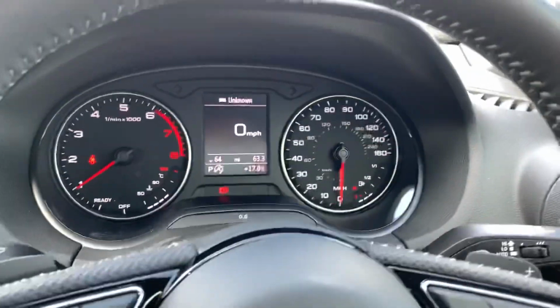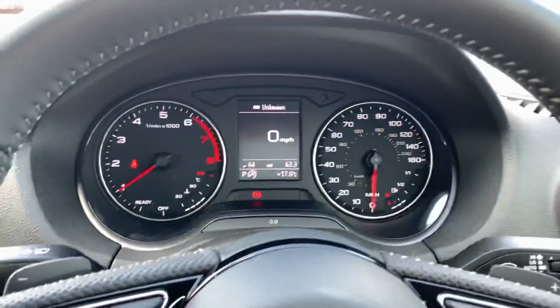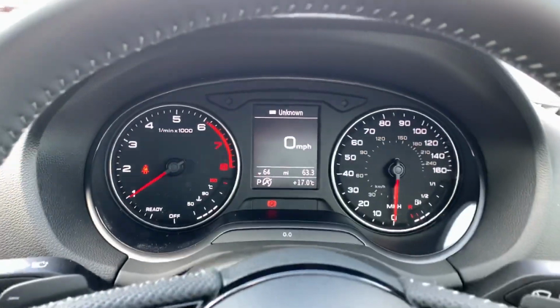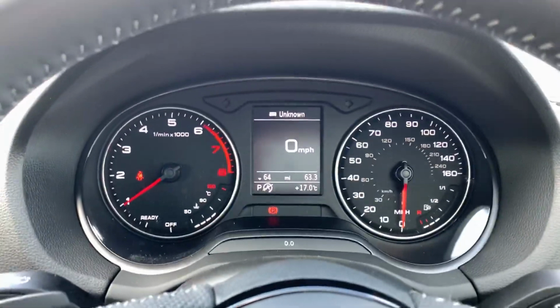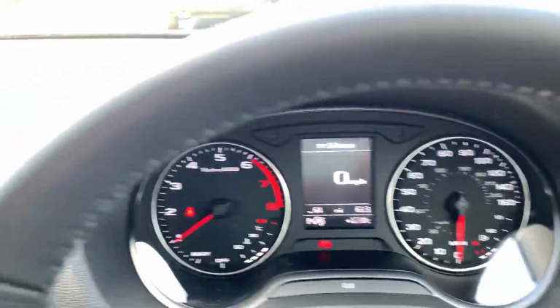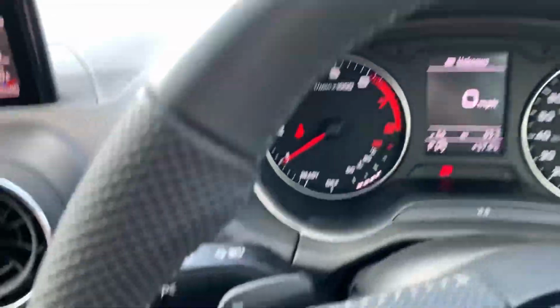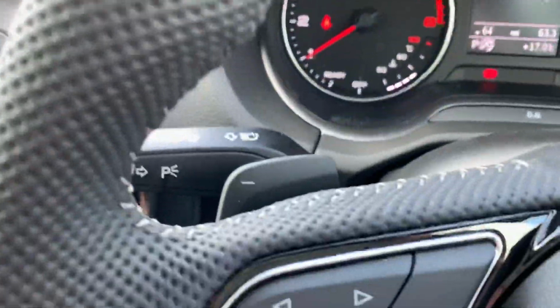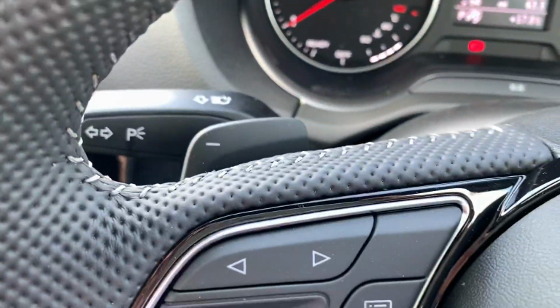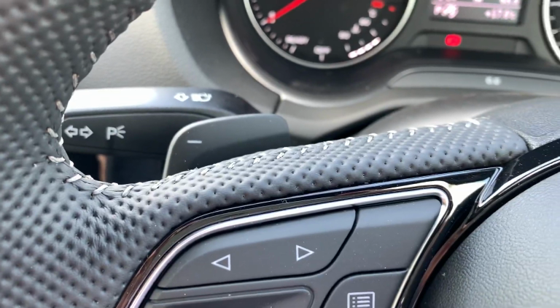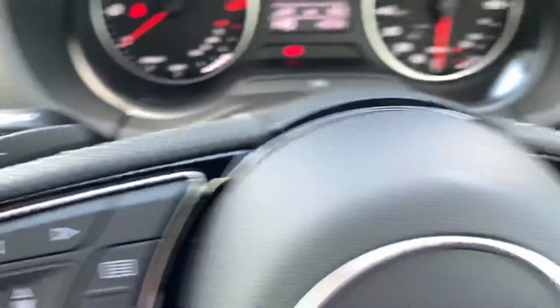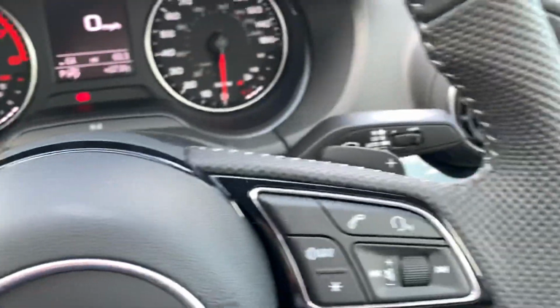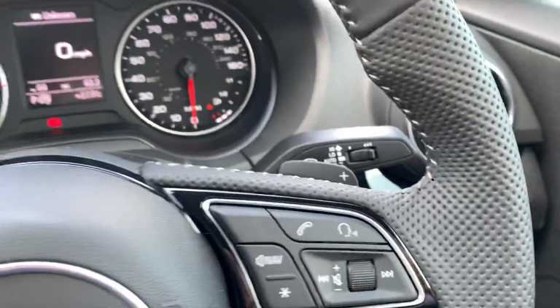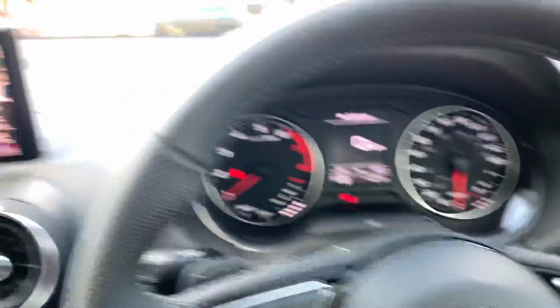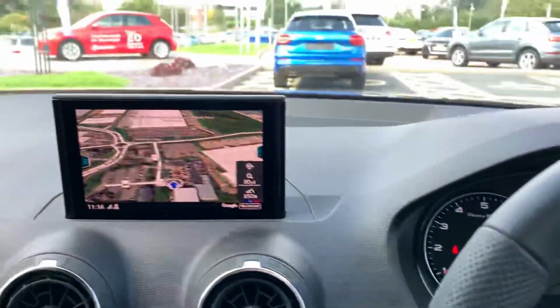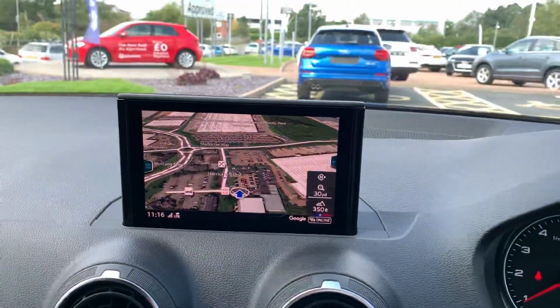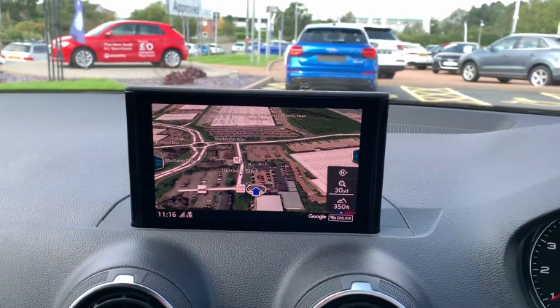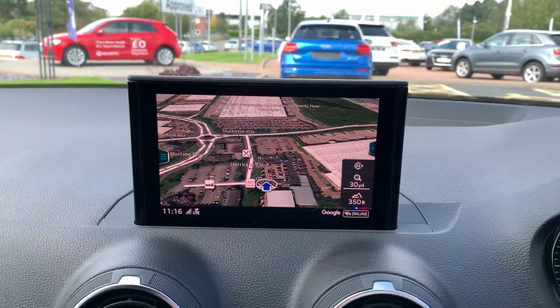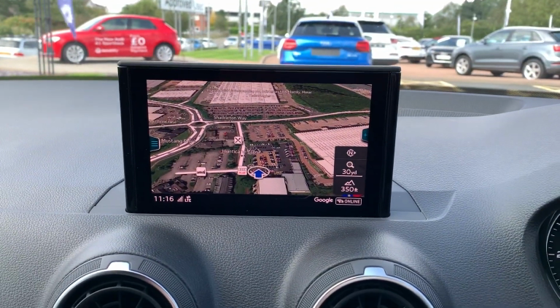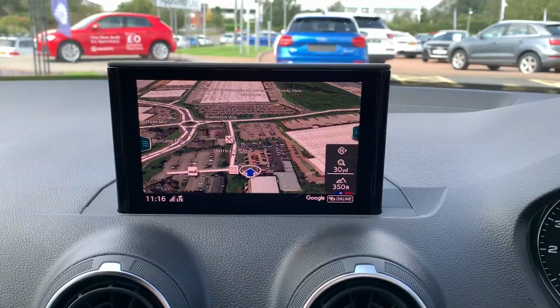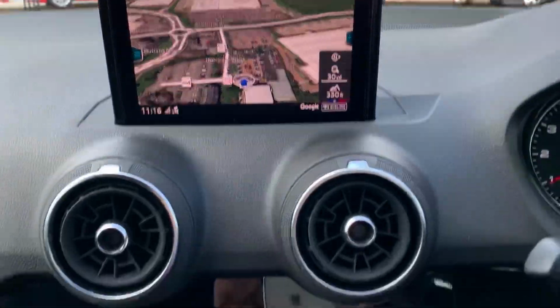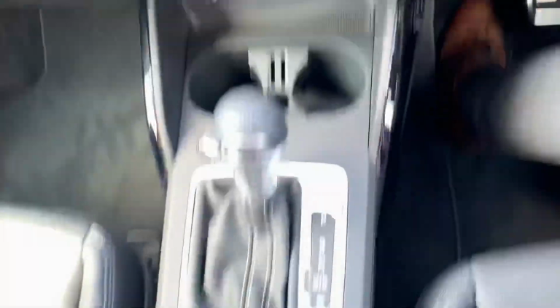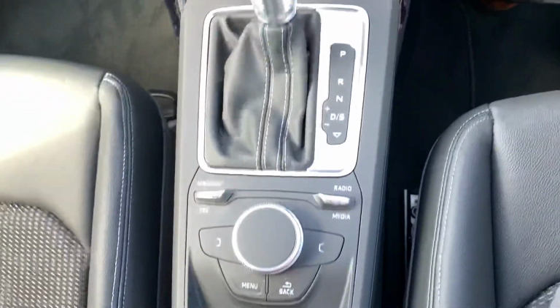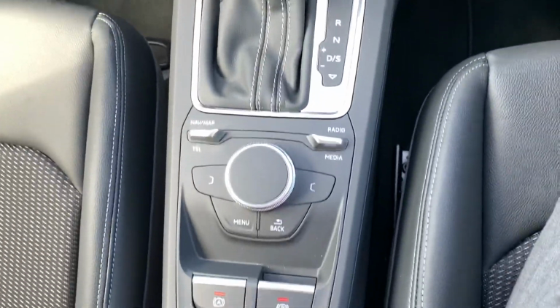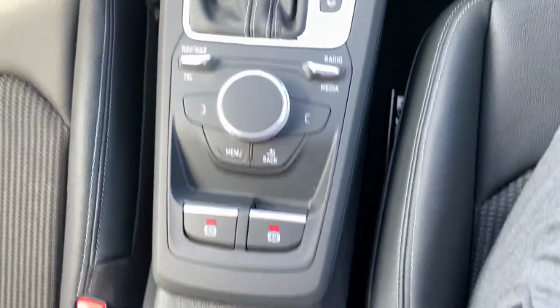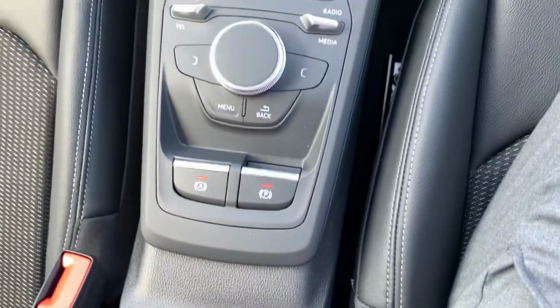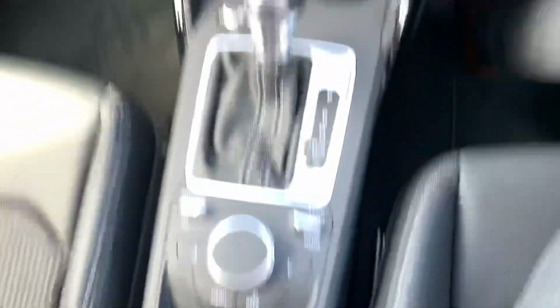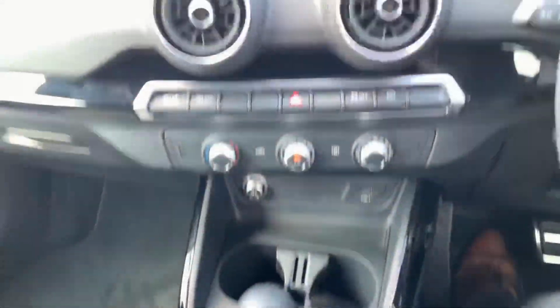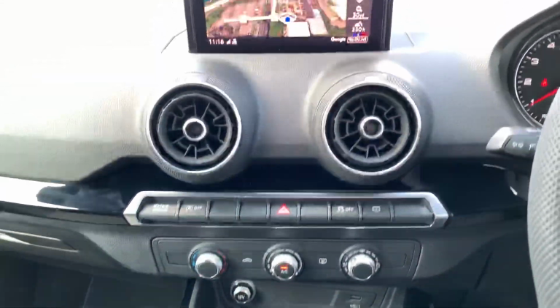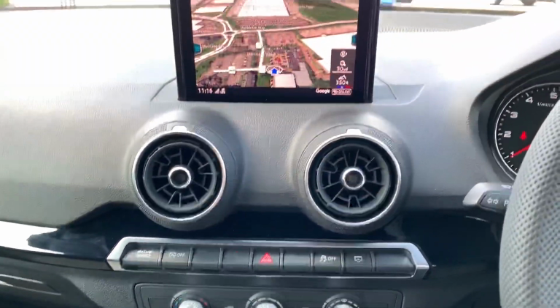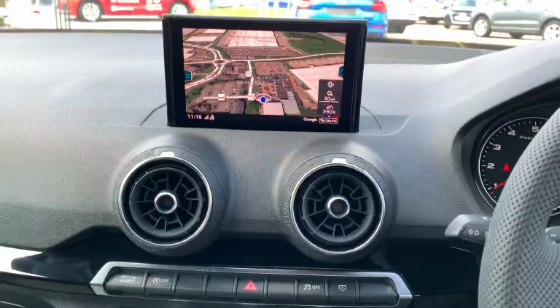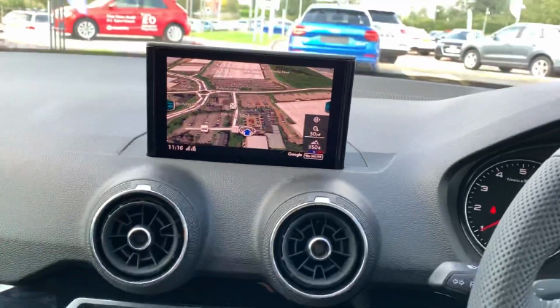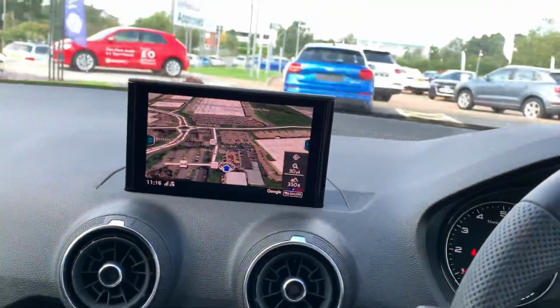Here we have the Audi dashboard. We also have the paddle shifters behind the steering wheel. Here we have the MMI navigation along with the MMI touch system. It also comes with the Audi smartphone interface.